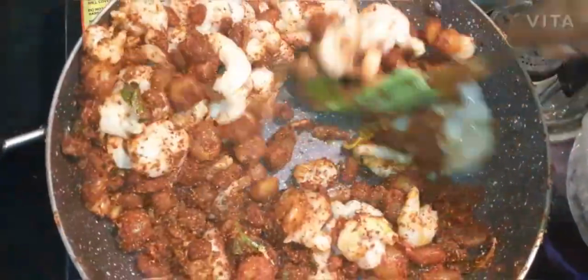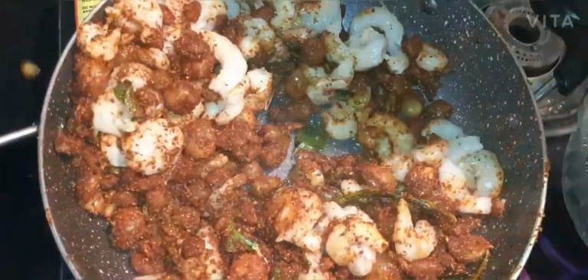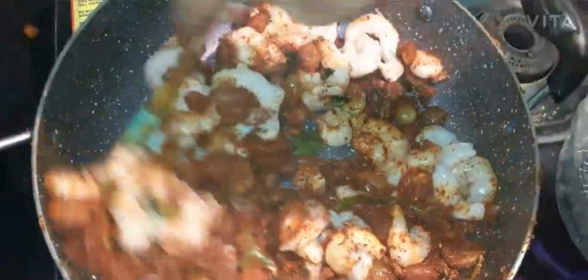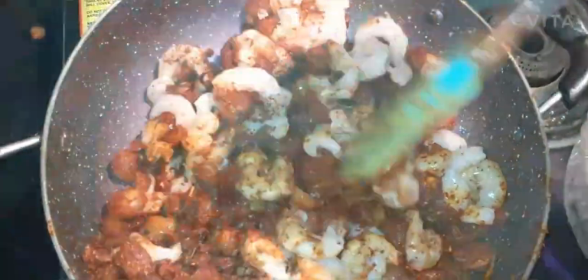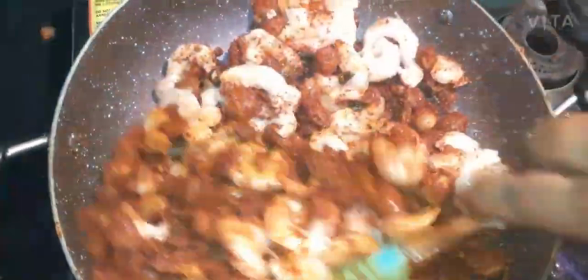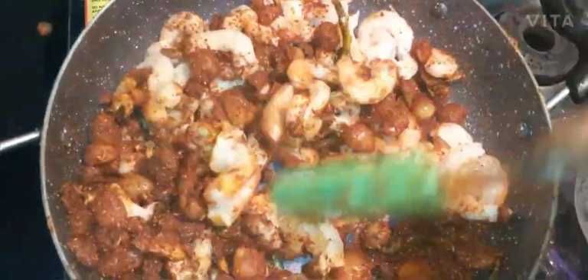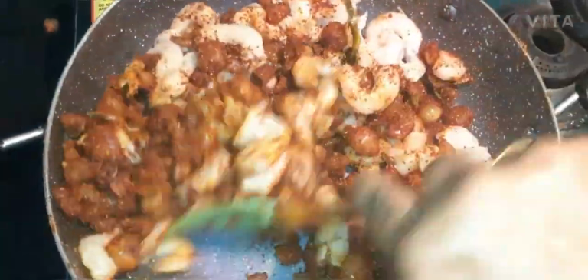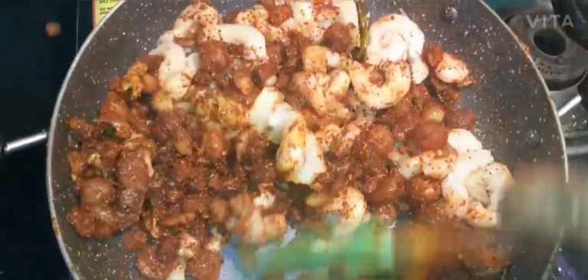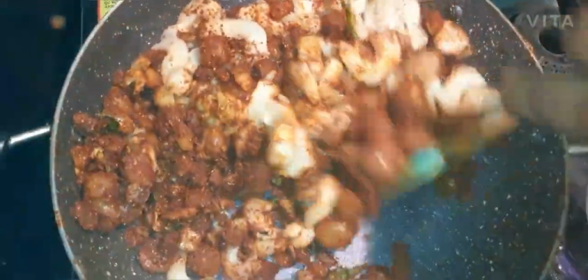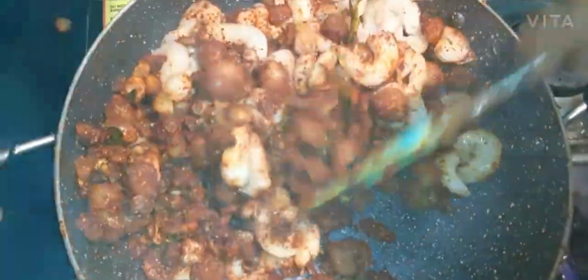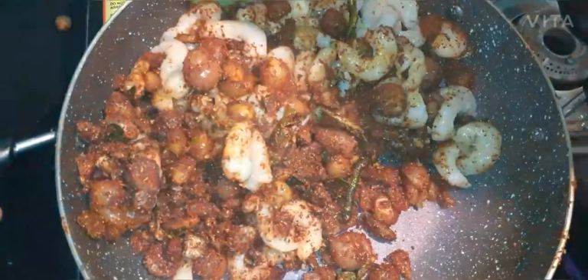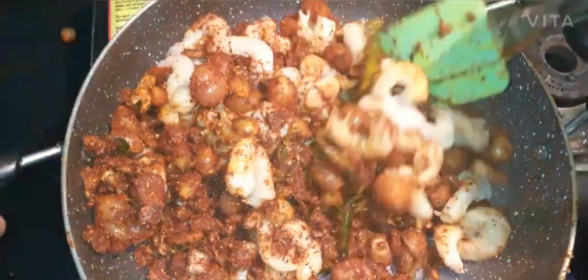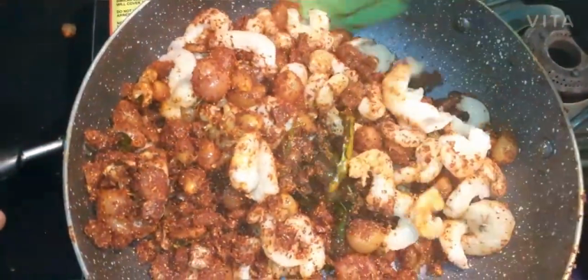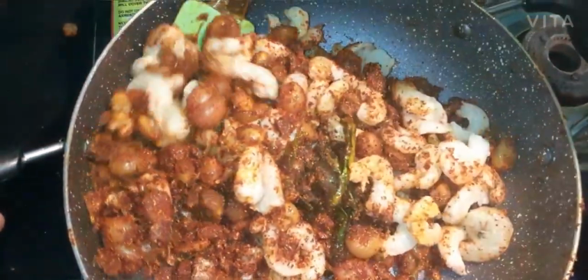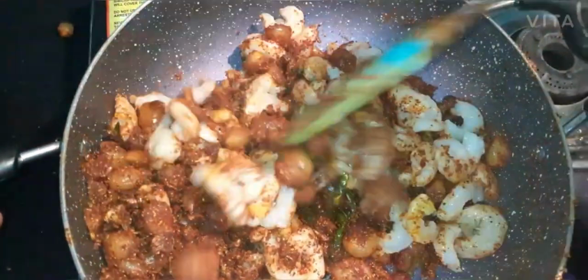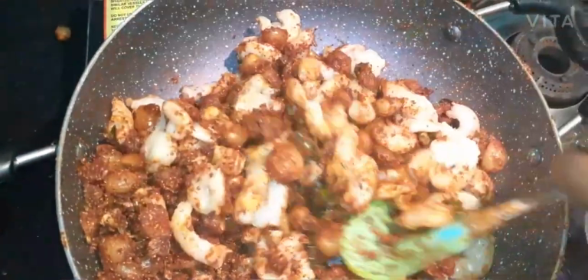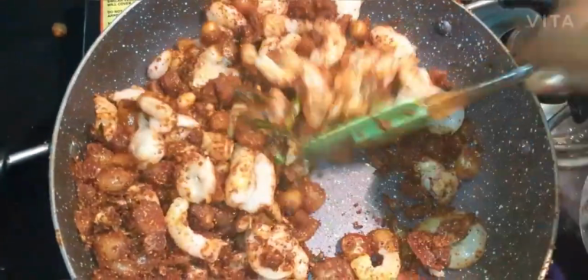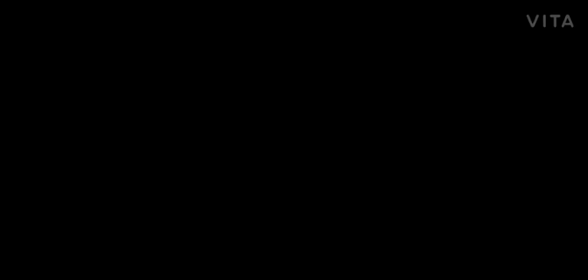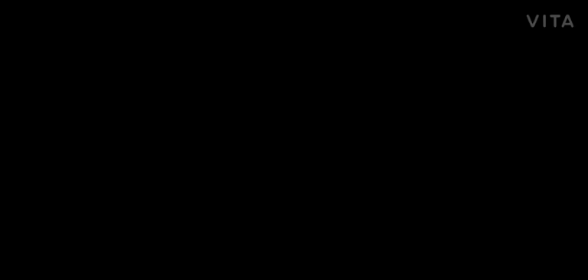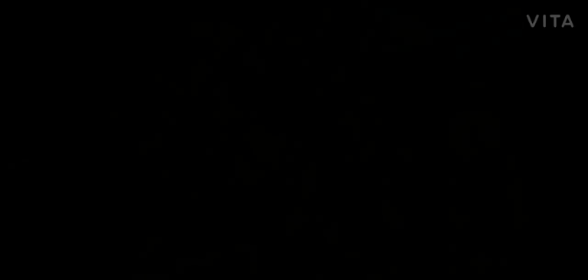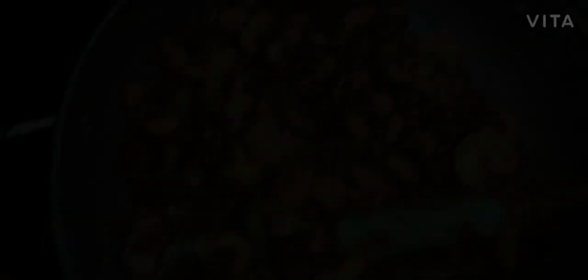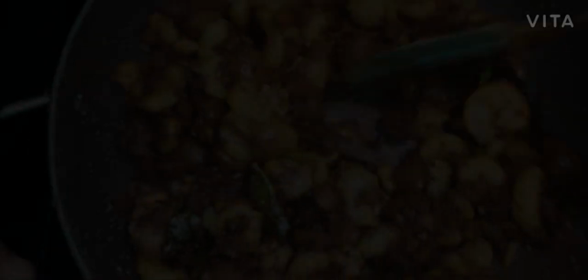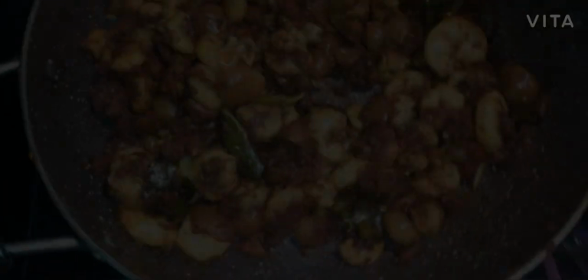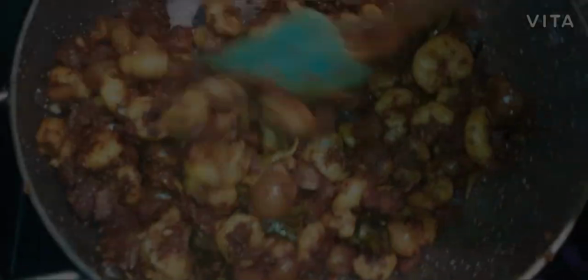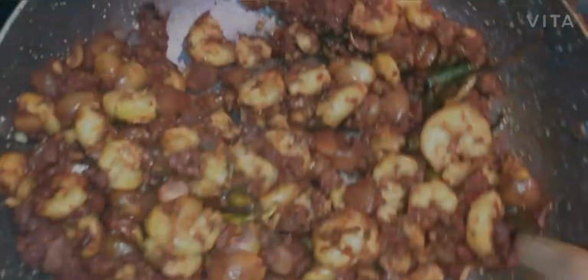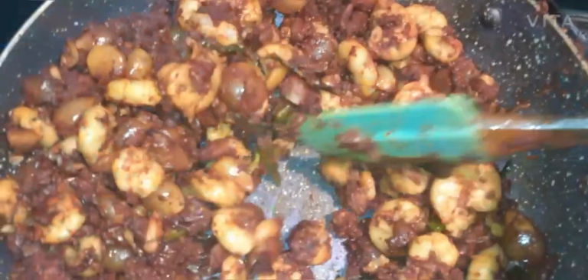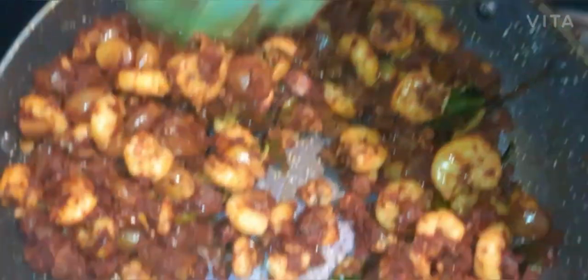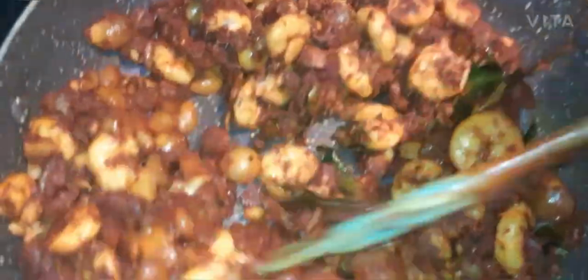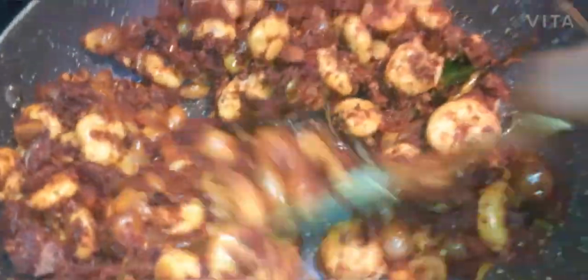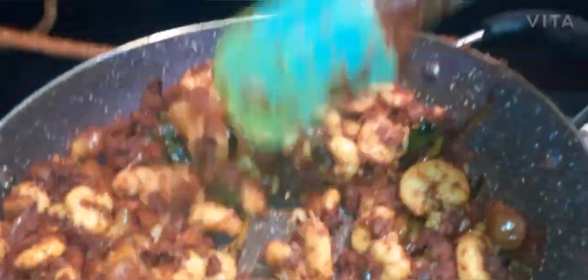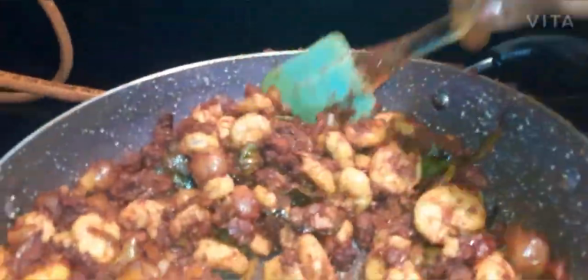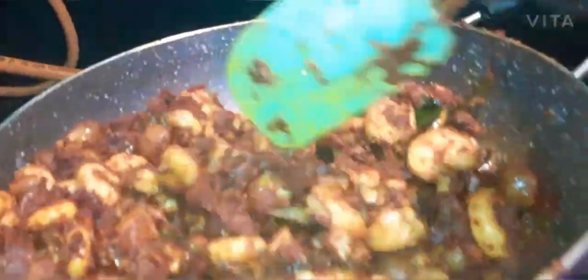I am going to take the pan and cook the pan. After the pan, I will cook it.